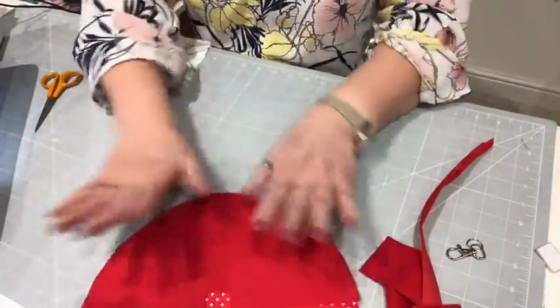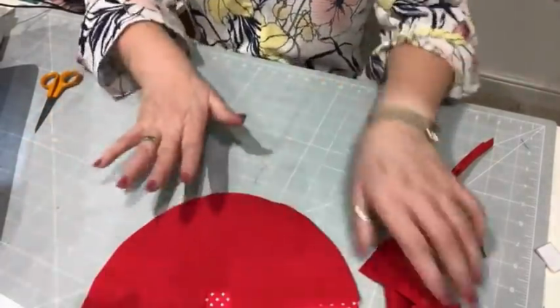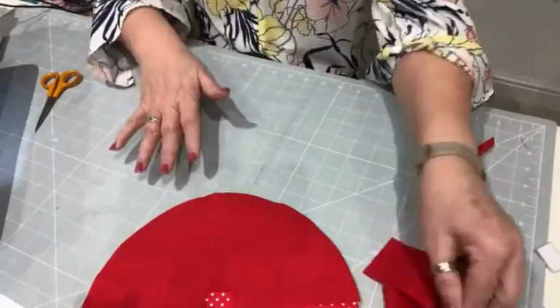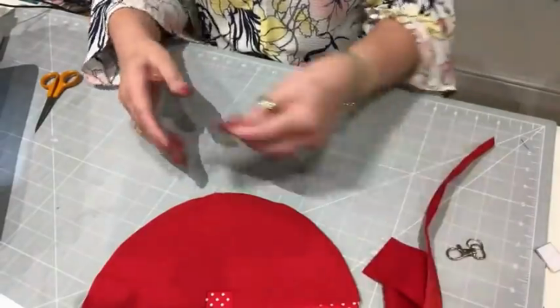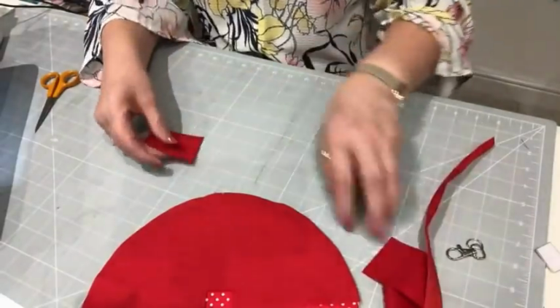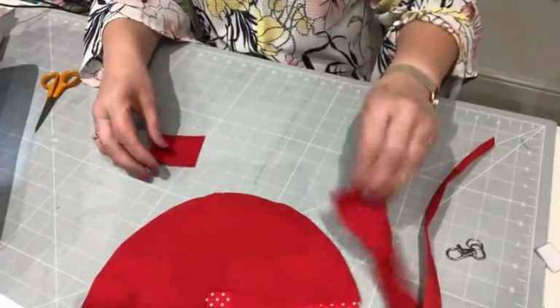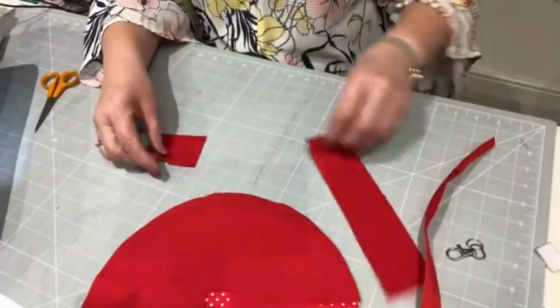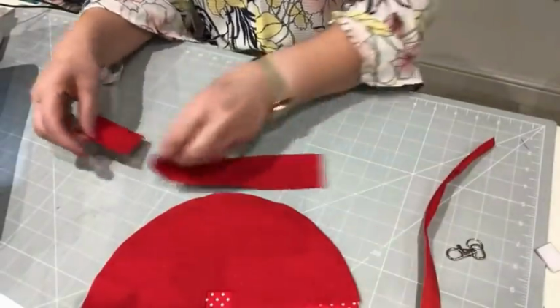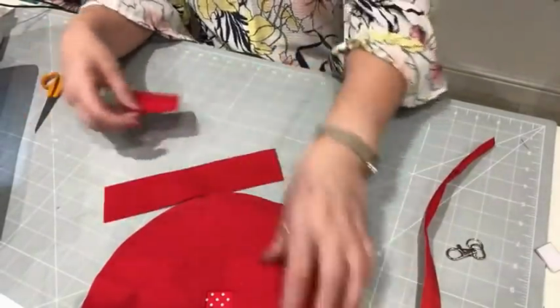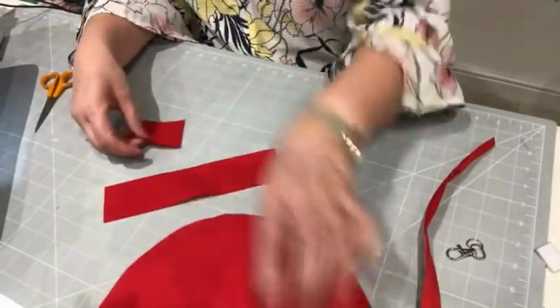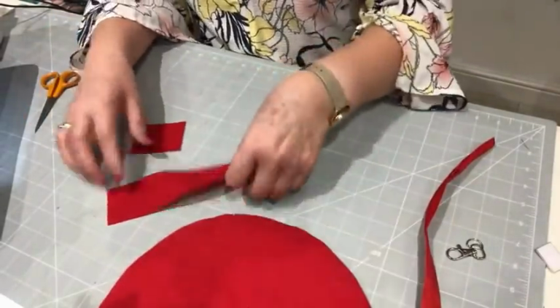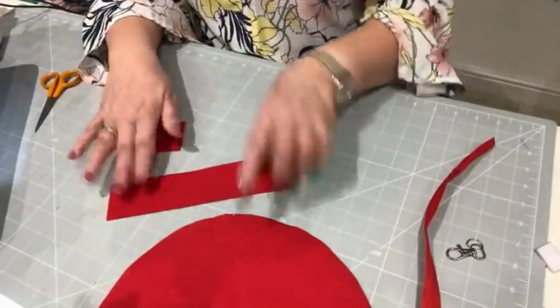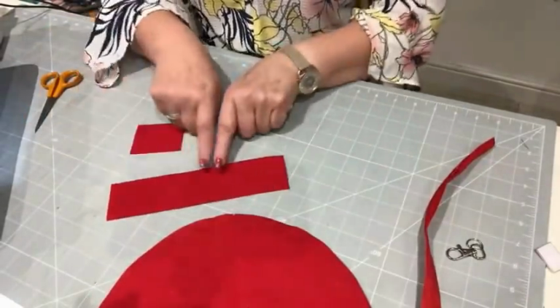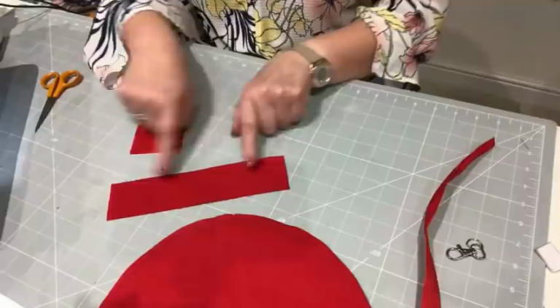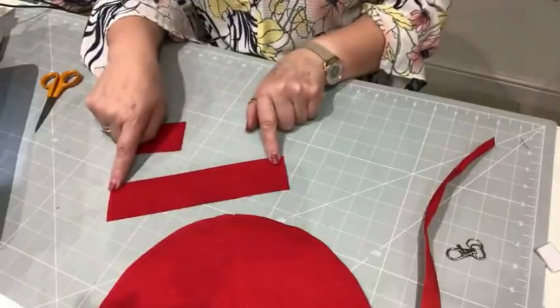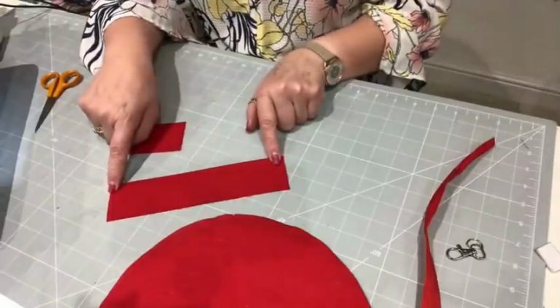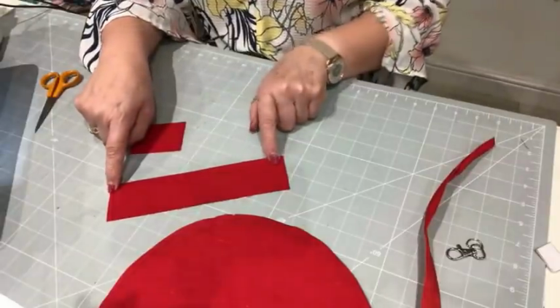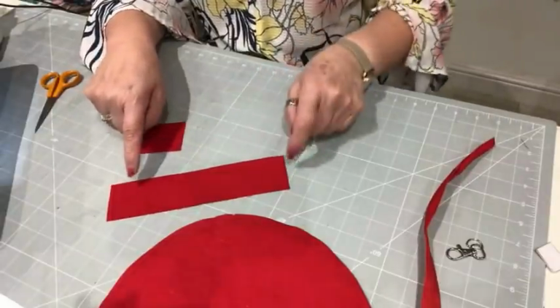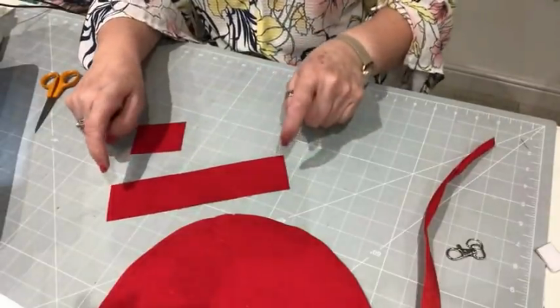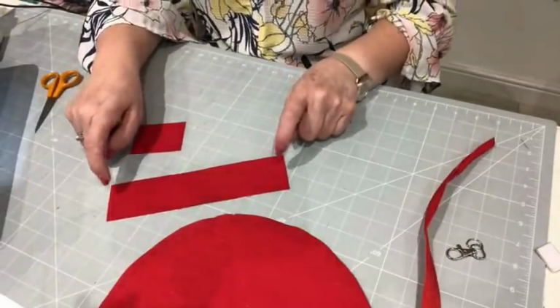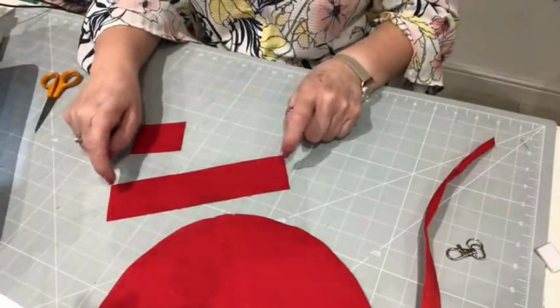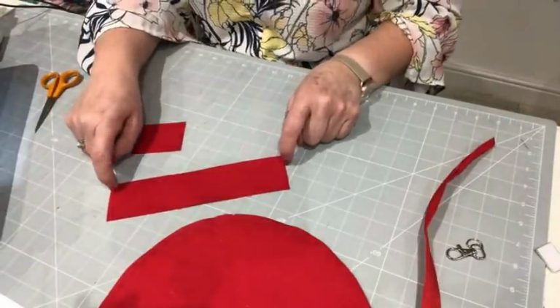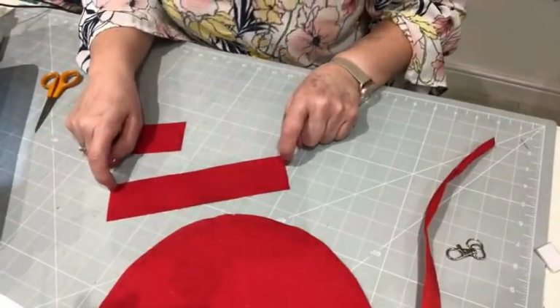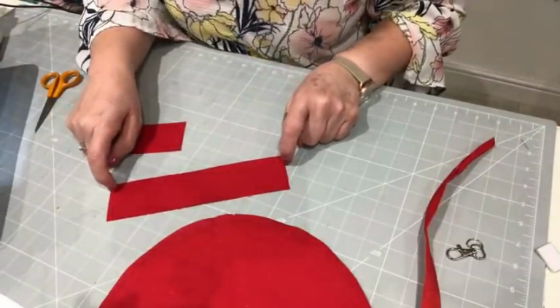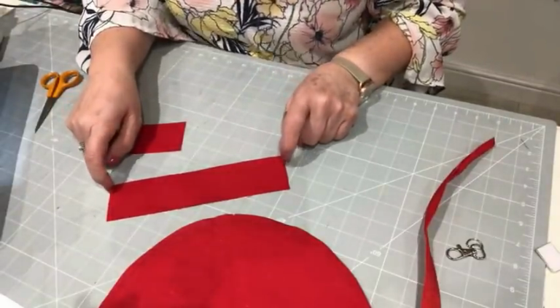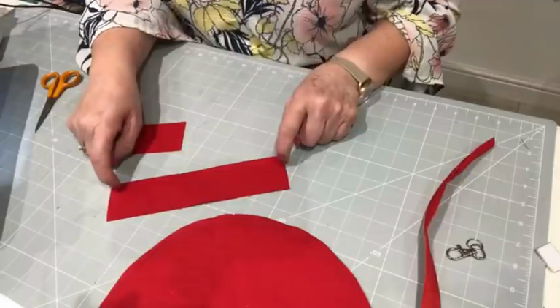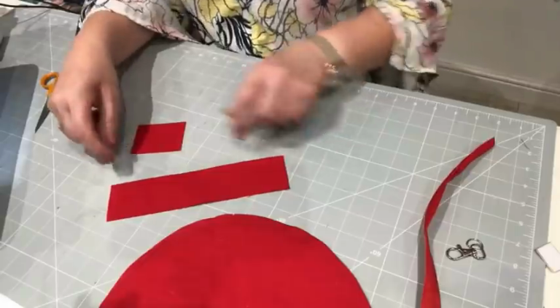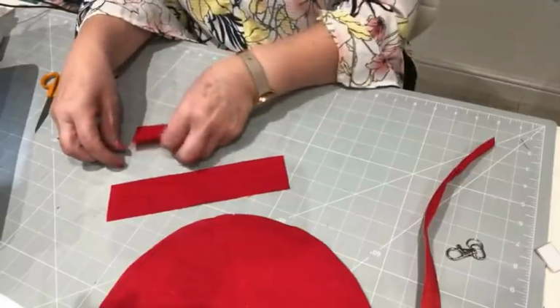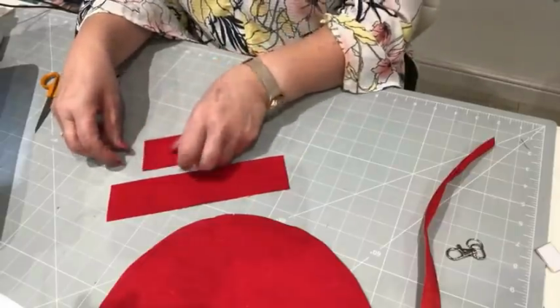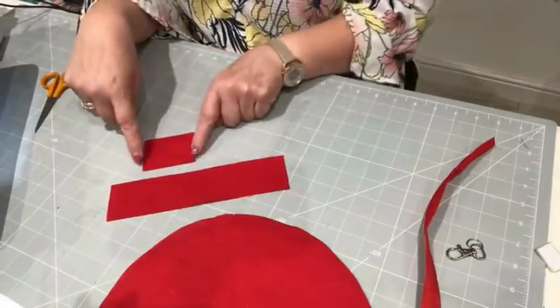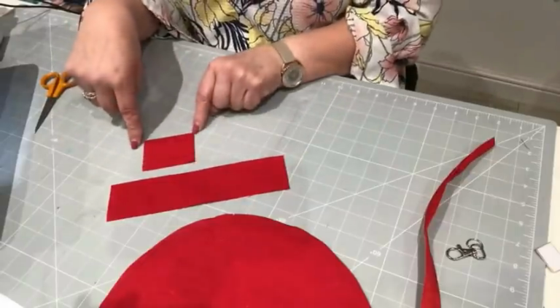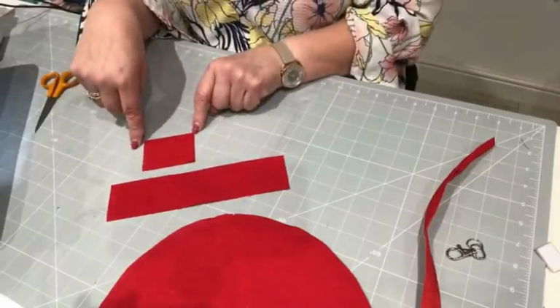The first thing we need to do is the little tabs. So there's my long piece, which I think from memory is eight by two, and two and a half by two.